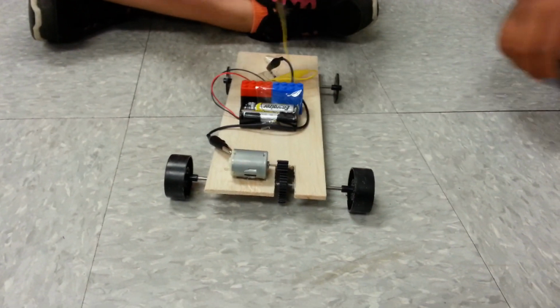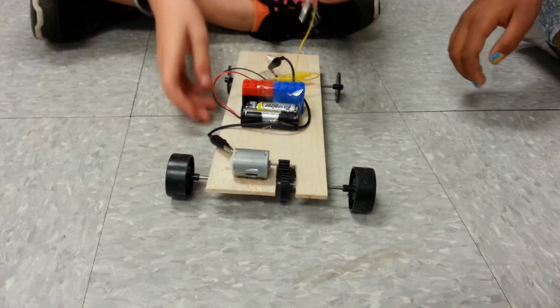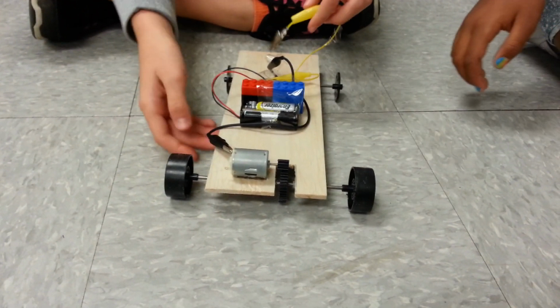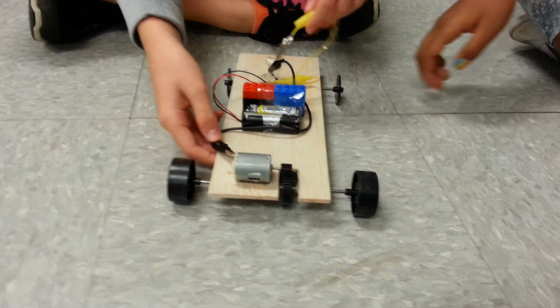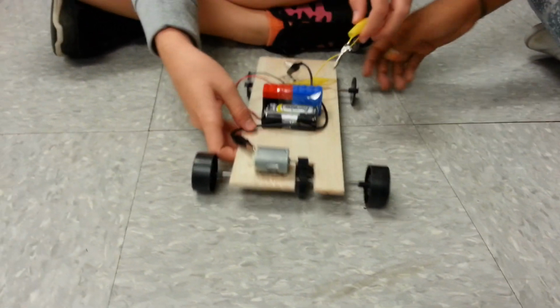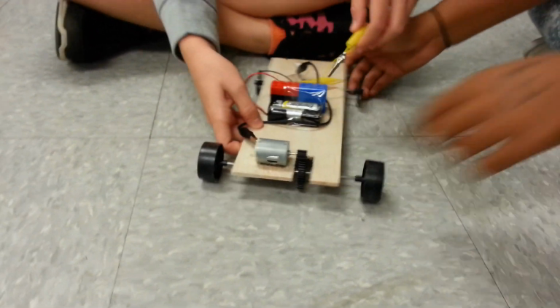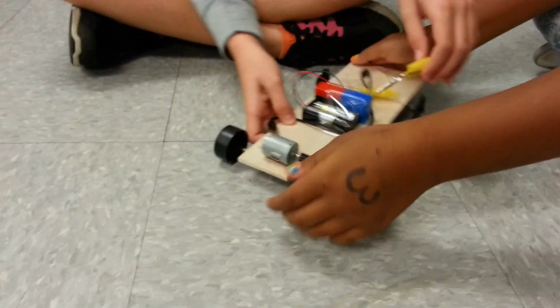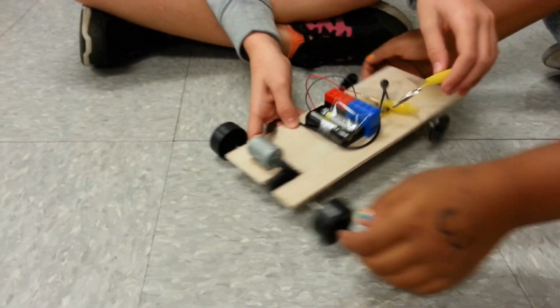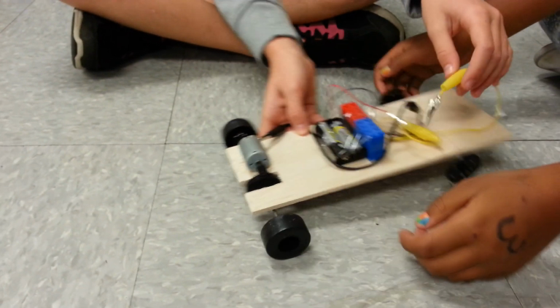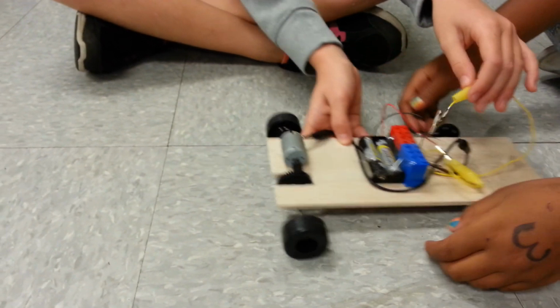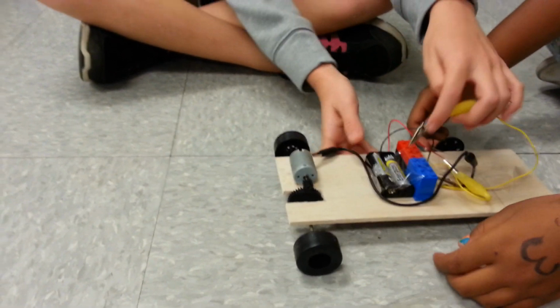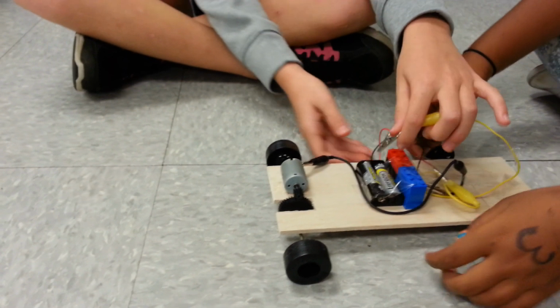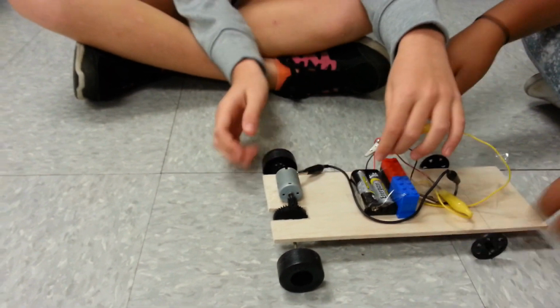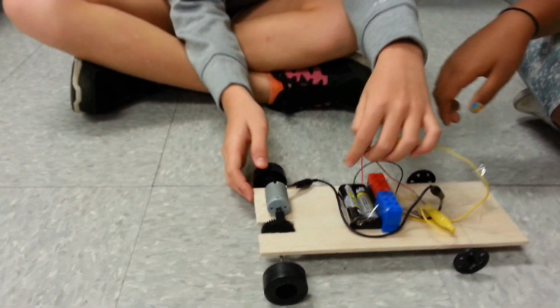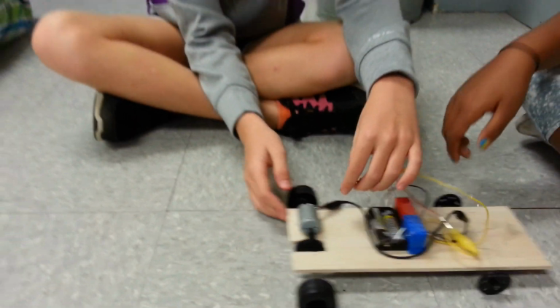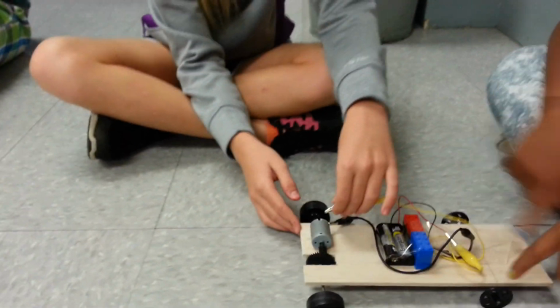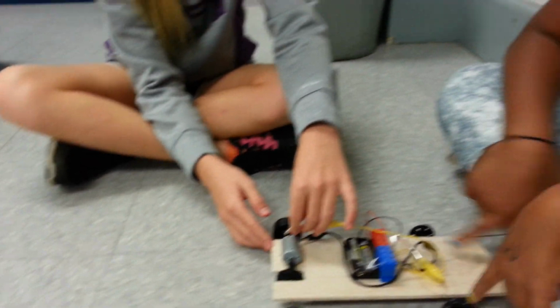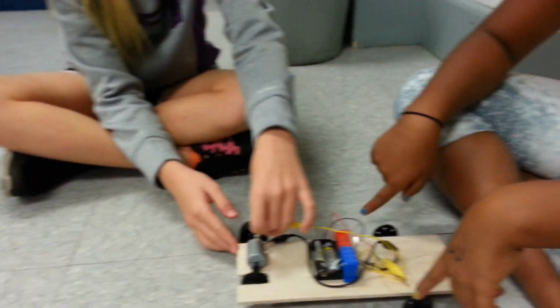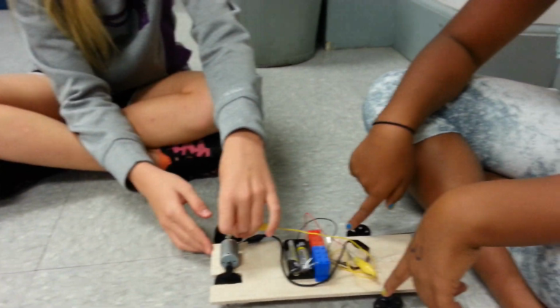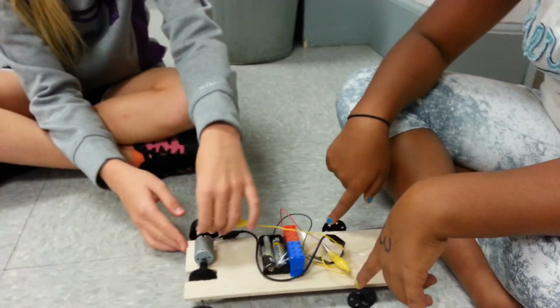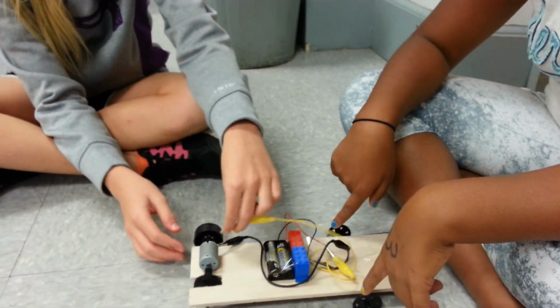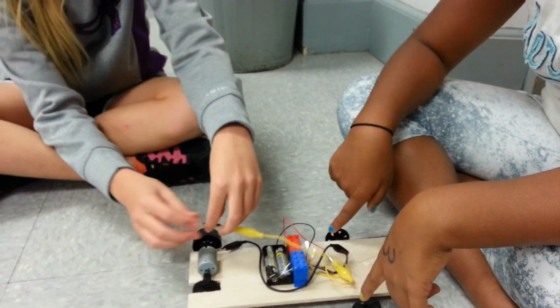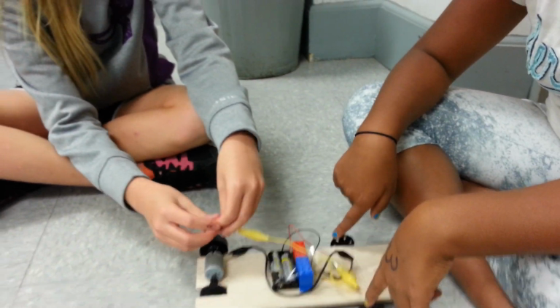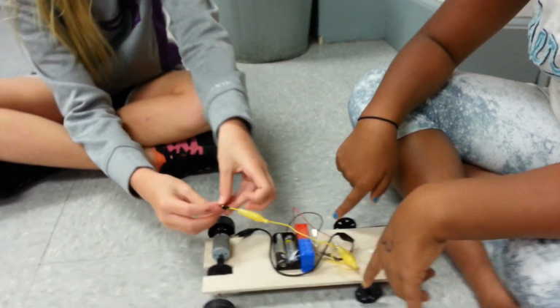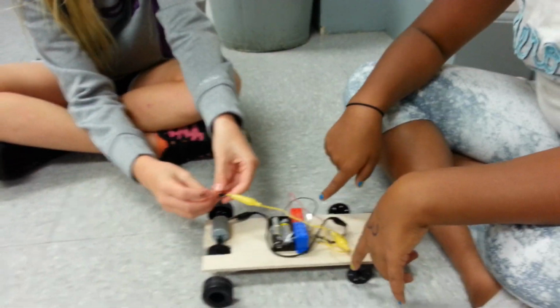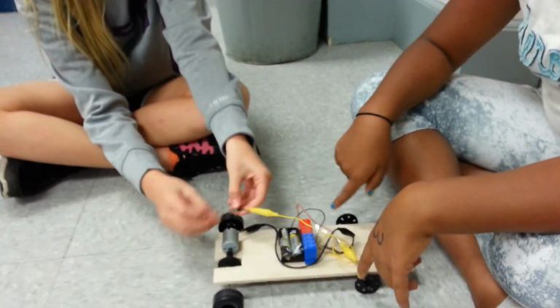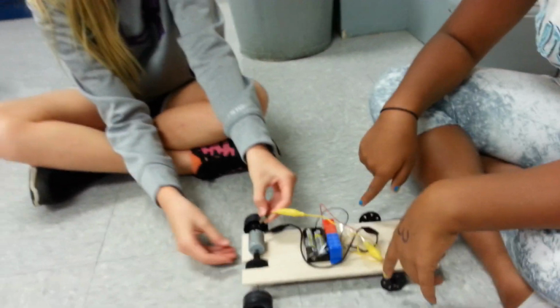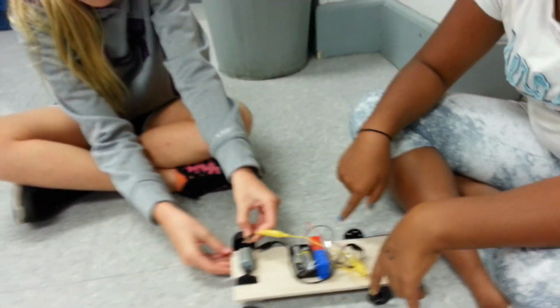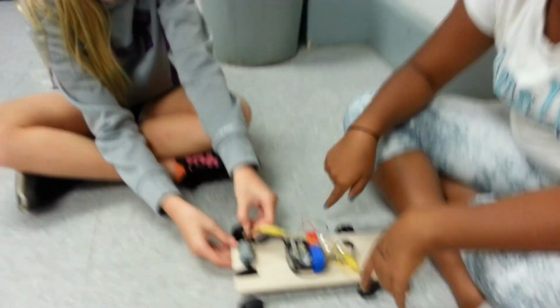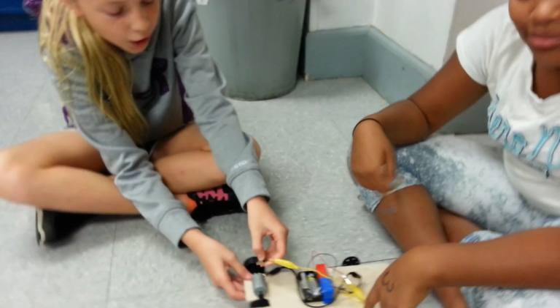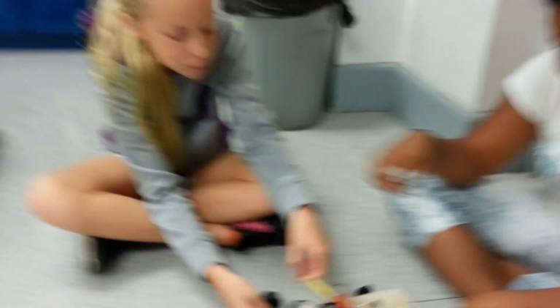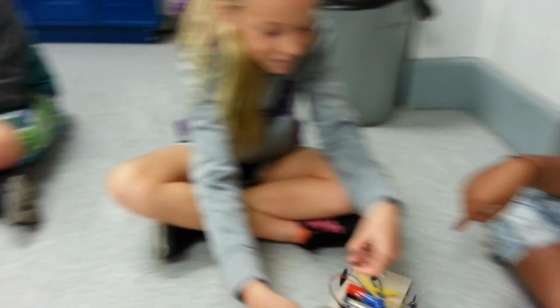You guys ready? Okay, Wyatt, you've got to be paying attention. Okay, it's going to go... oh, it's backwards!